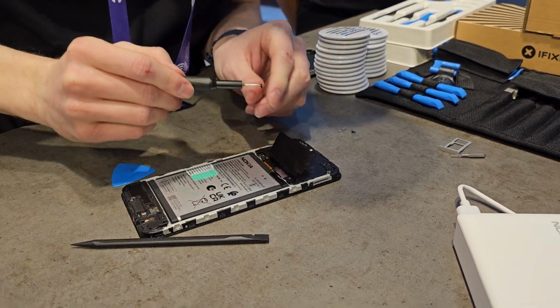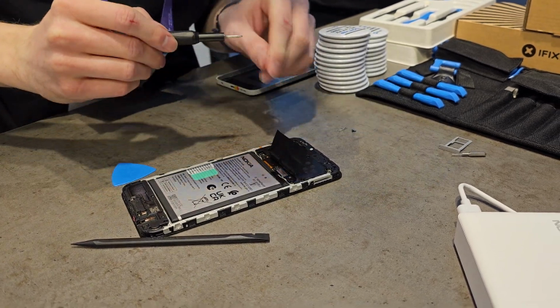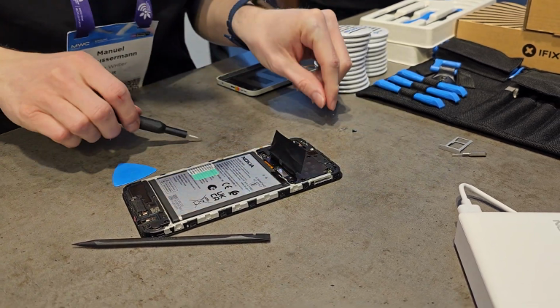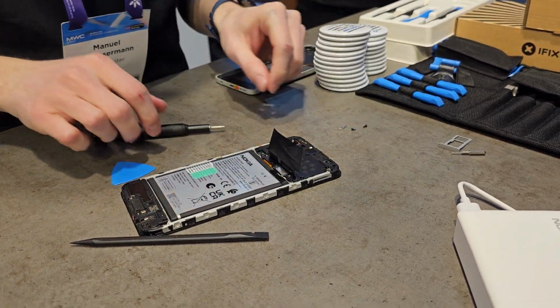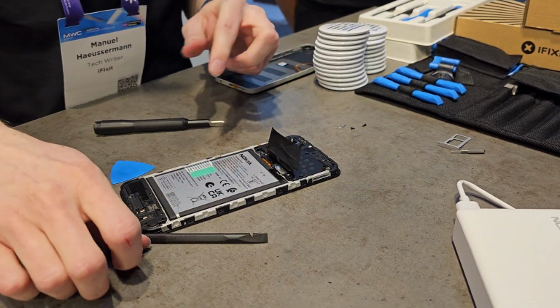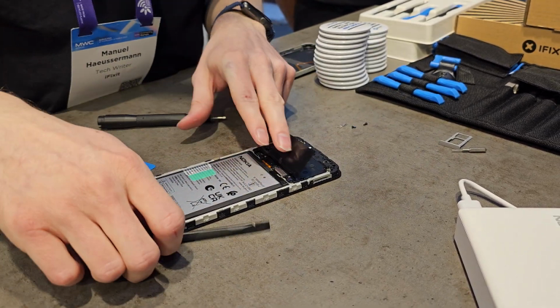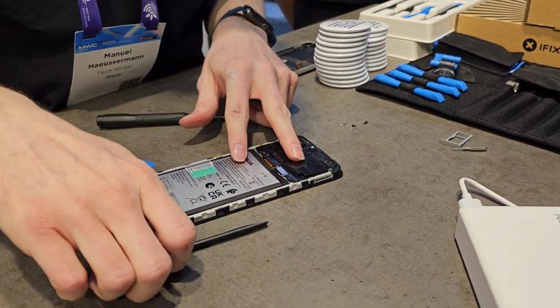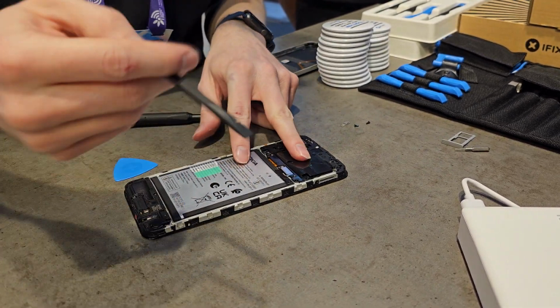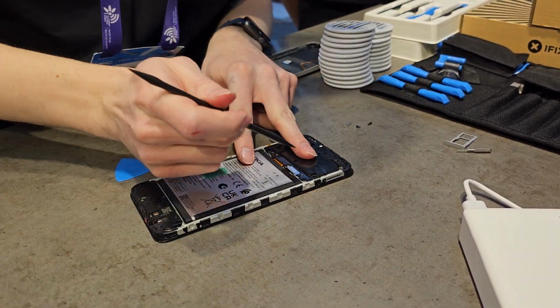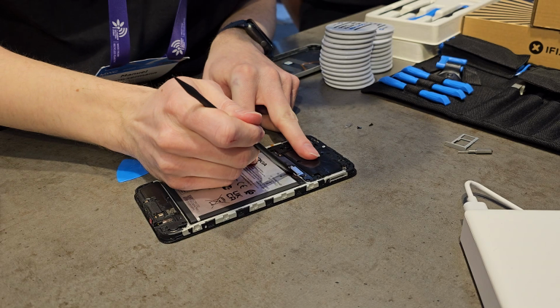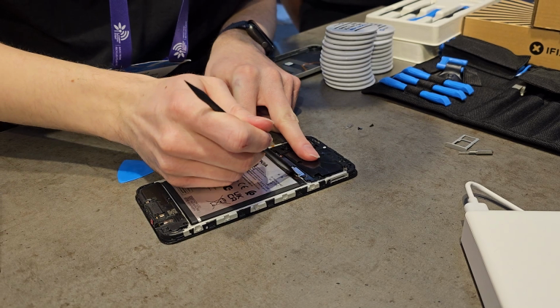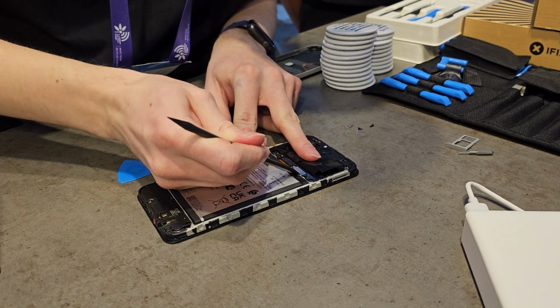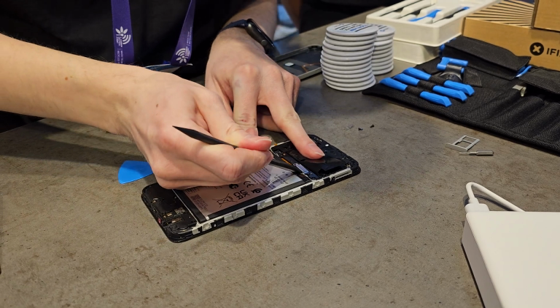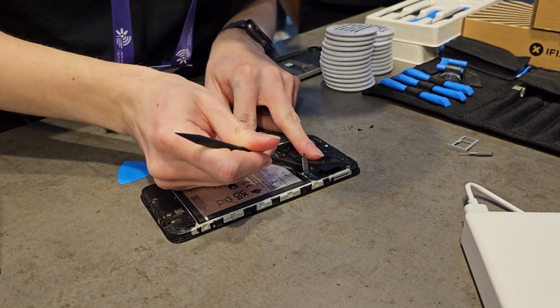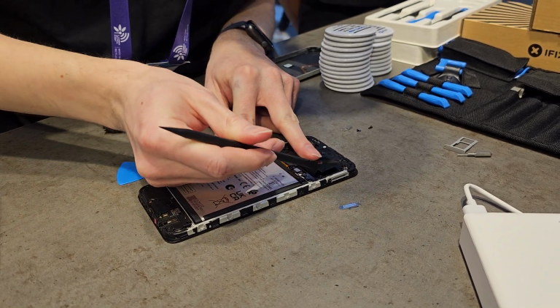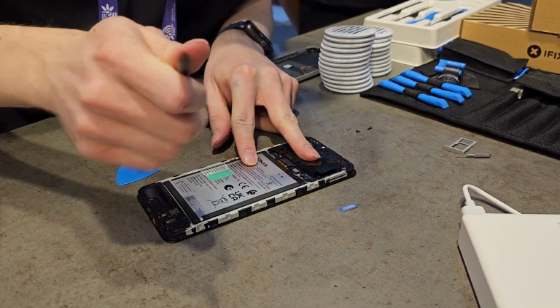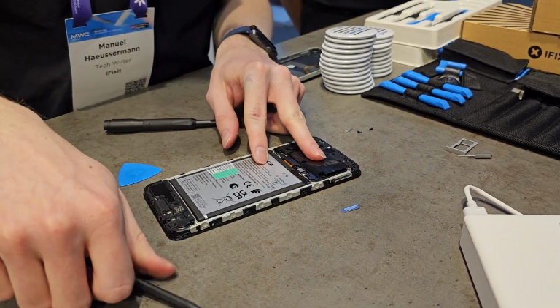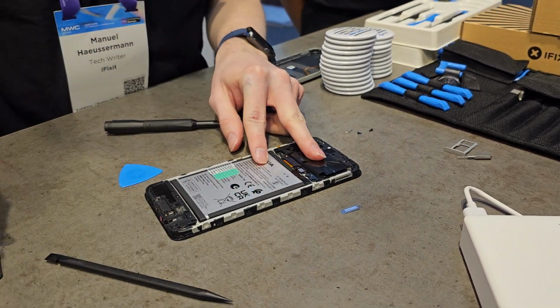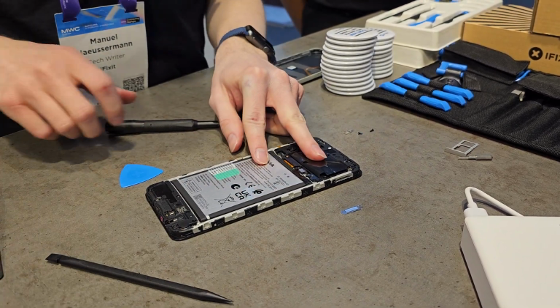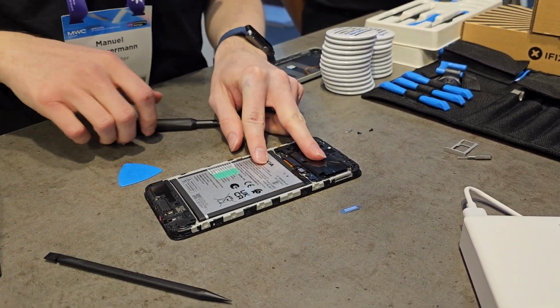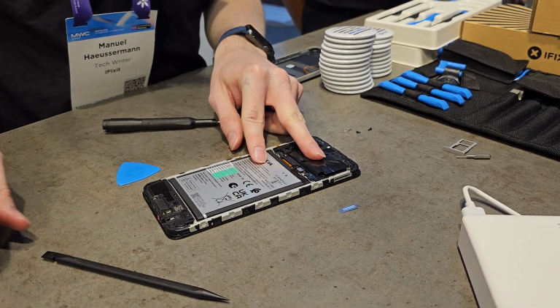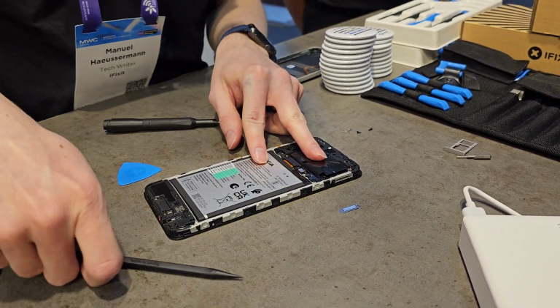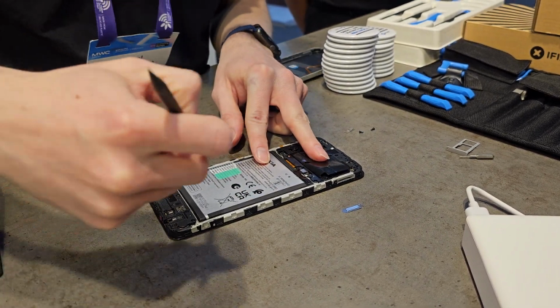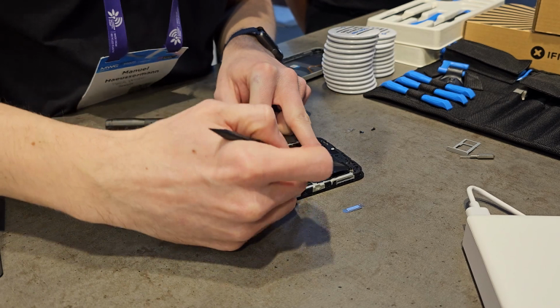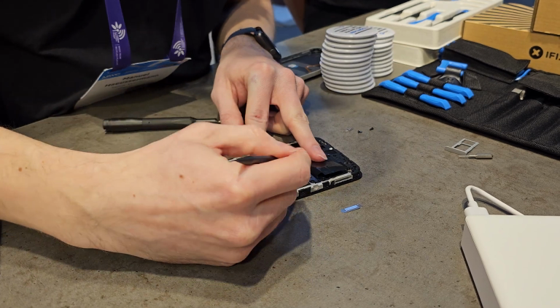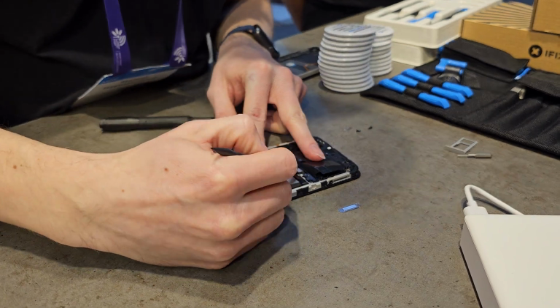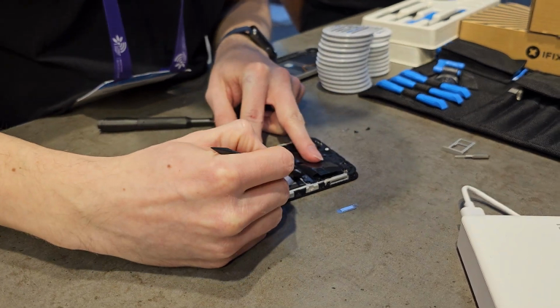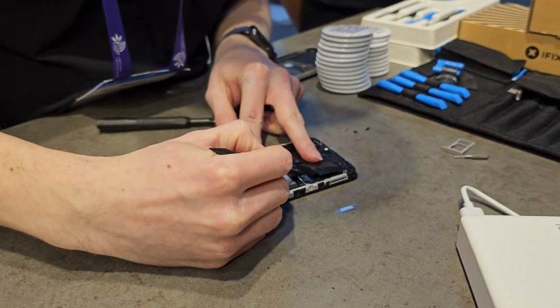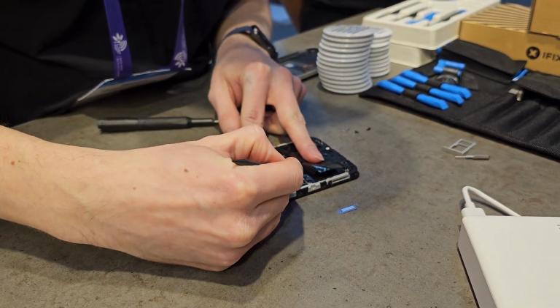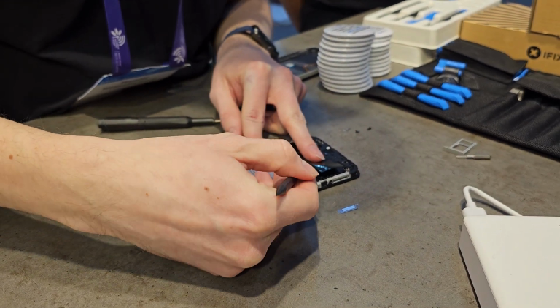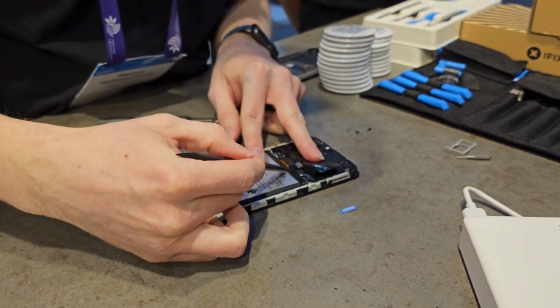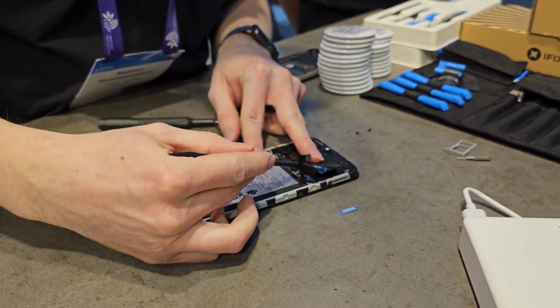So that's really it — we're going to reverse the process now and put the battery back in the device. In this case we're using the same battery, but there's nothing wrong with this one — it's brand new. So this is a good opportunity to talk about where you would get a replacement battery from.